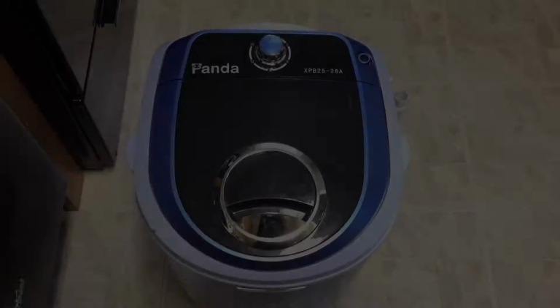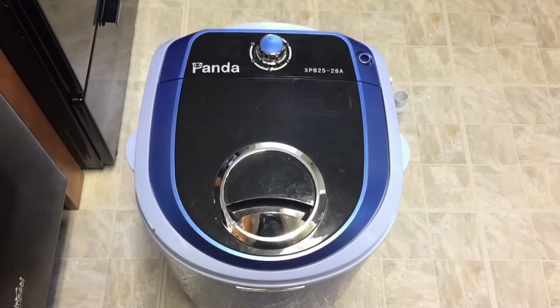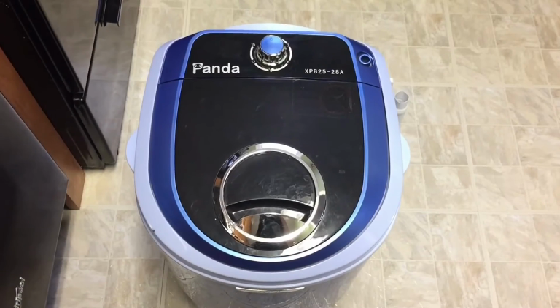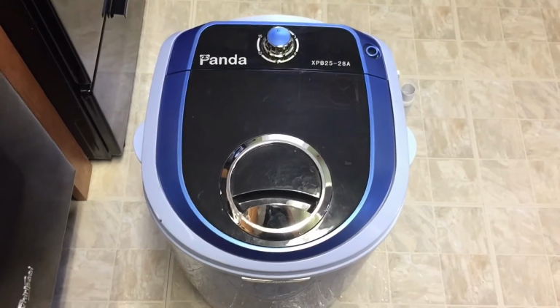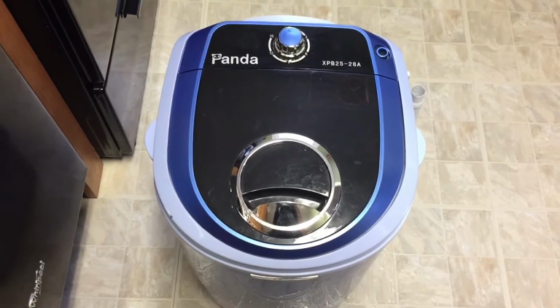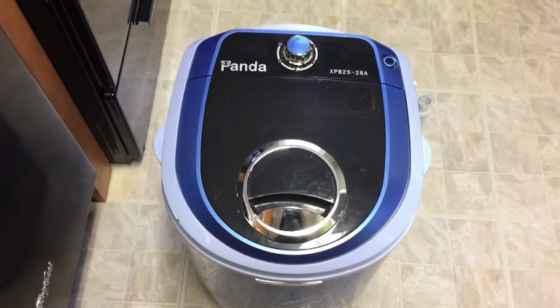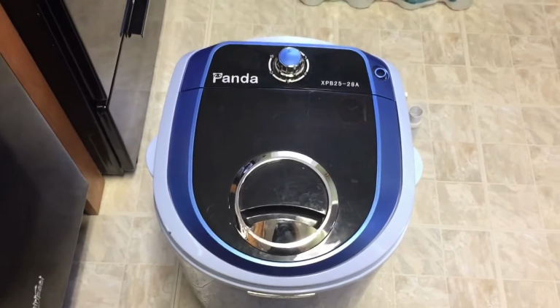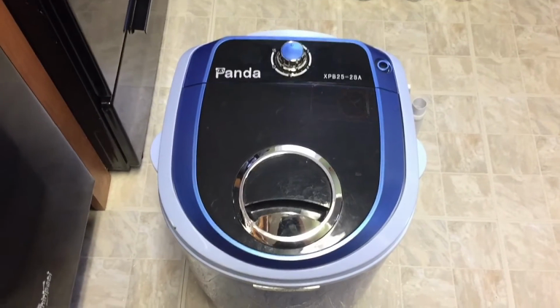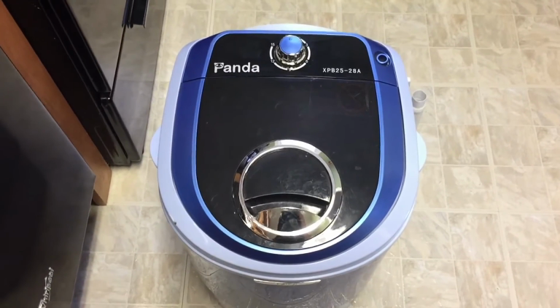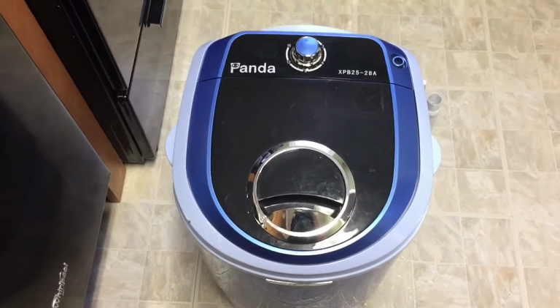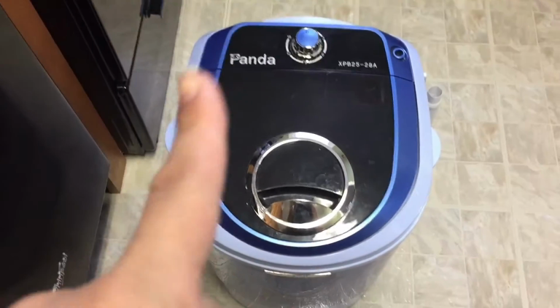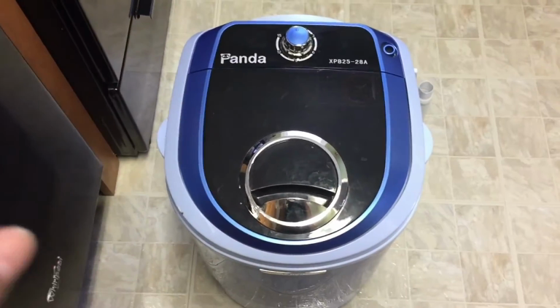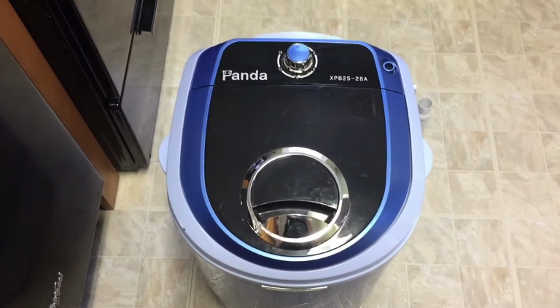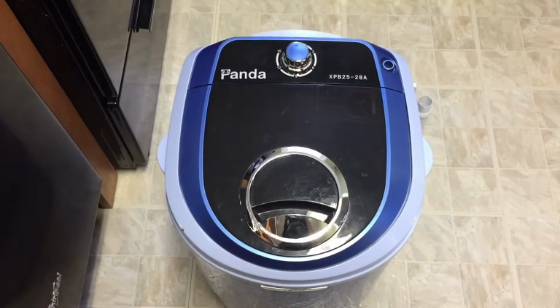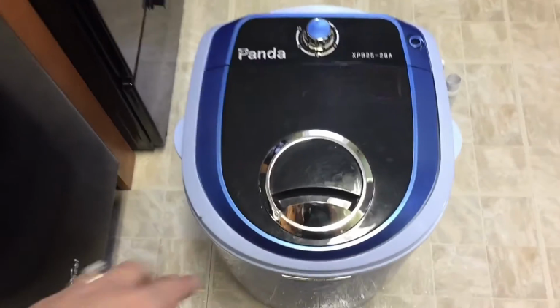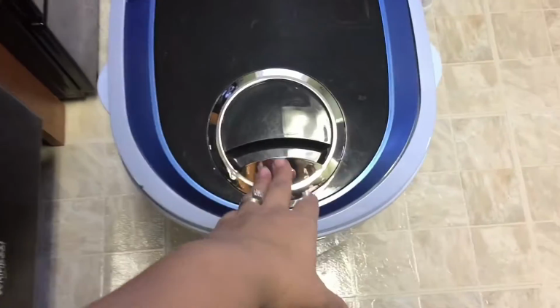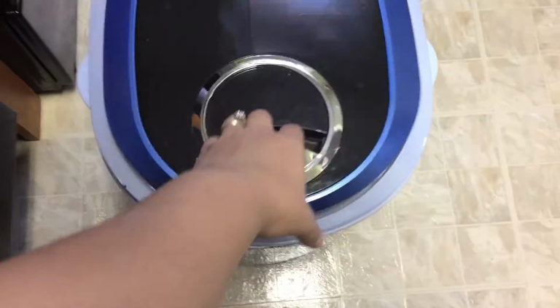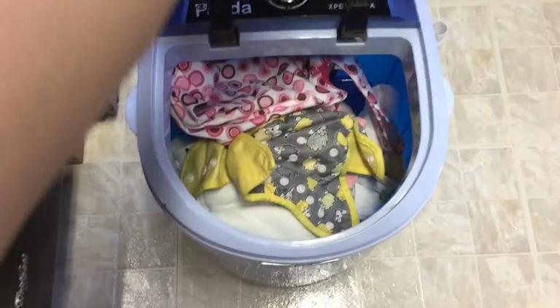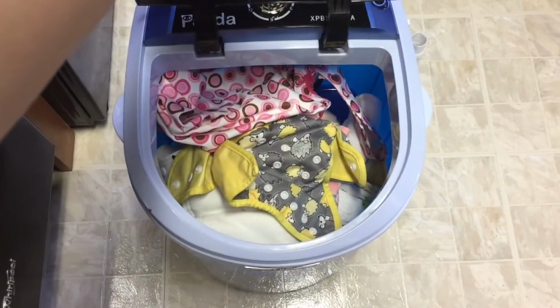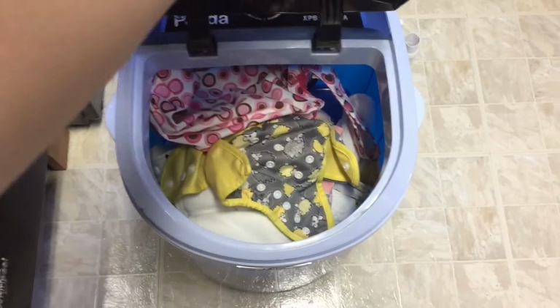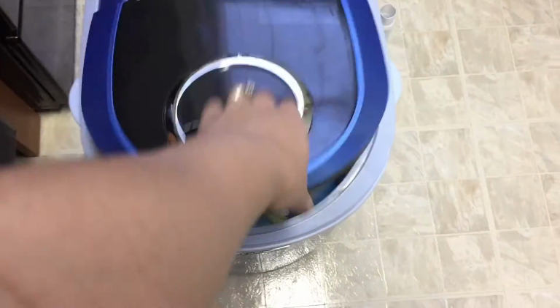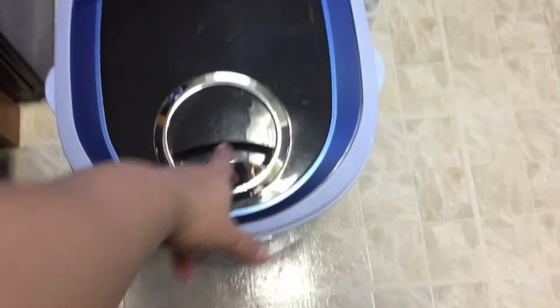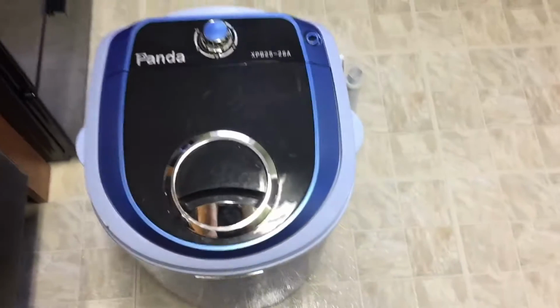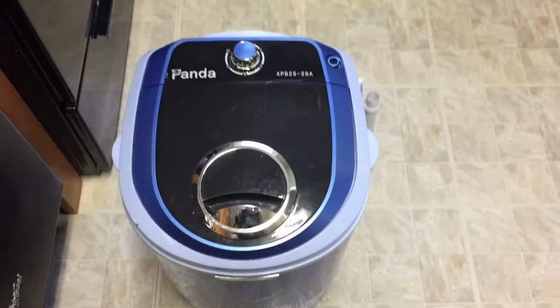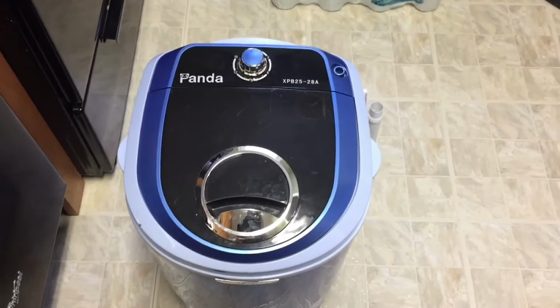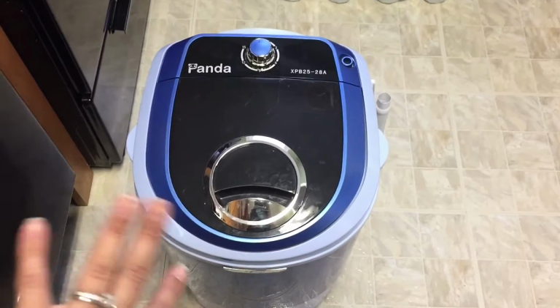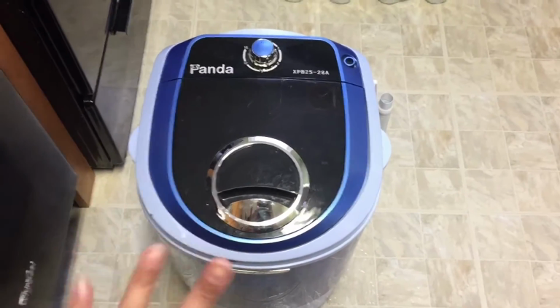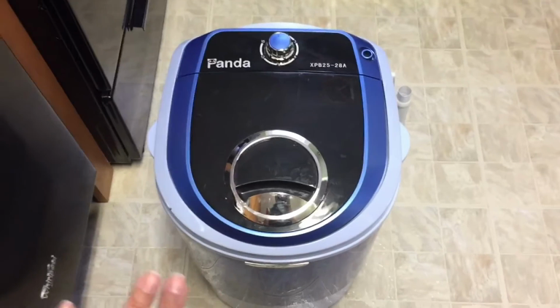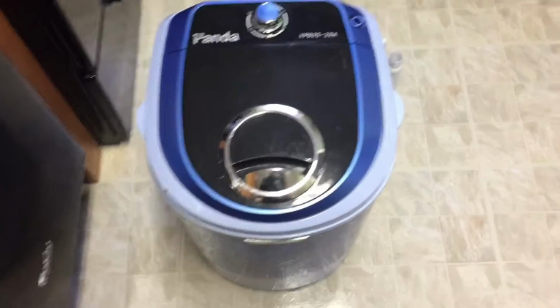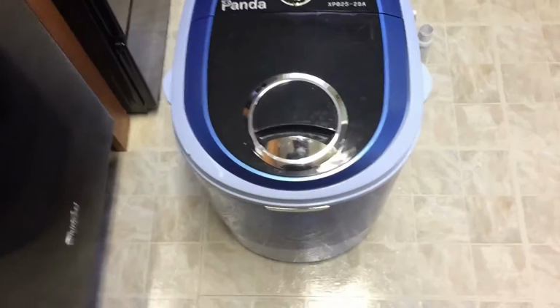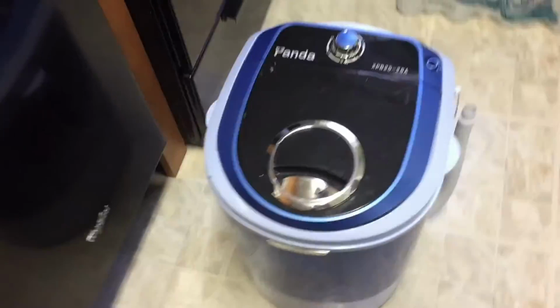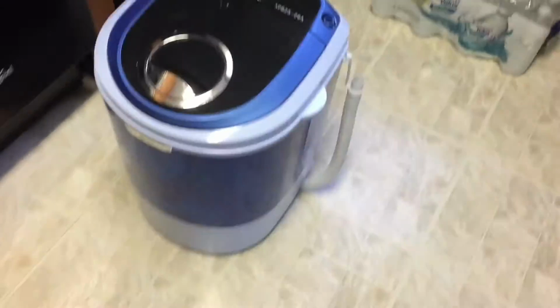Hi guys, so today I'm going to show you how I wash my cloth diapers in my Panda mini washer. I already filled it up with all my diapers — there's about 10 diapers, 10 inserts.